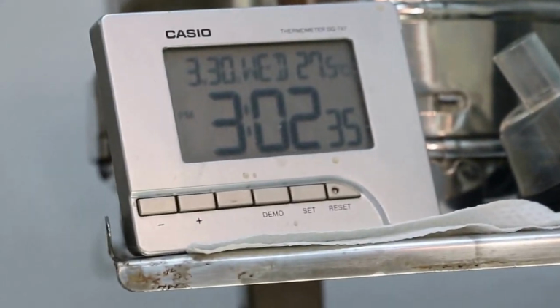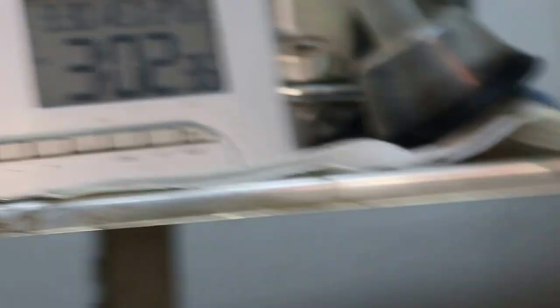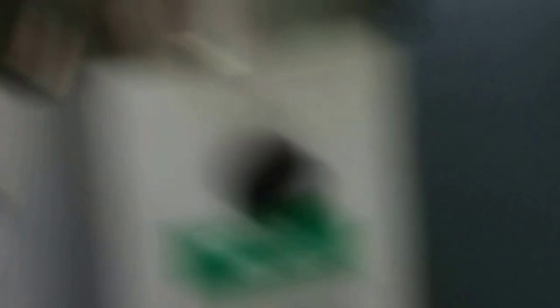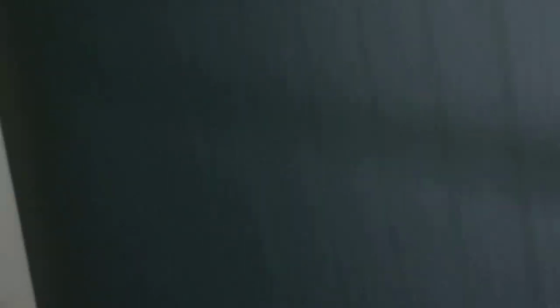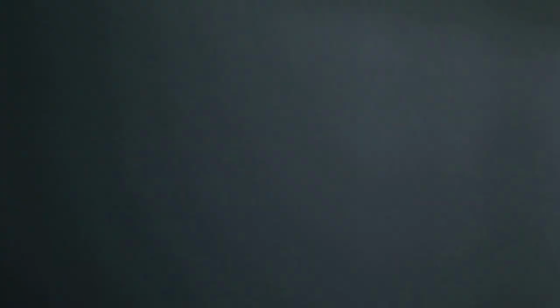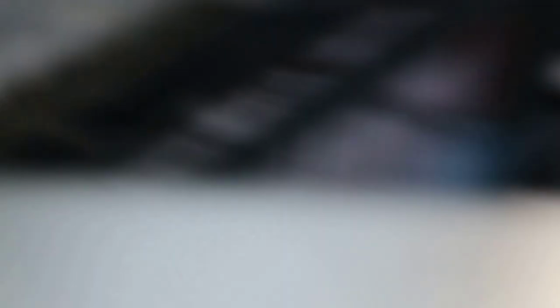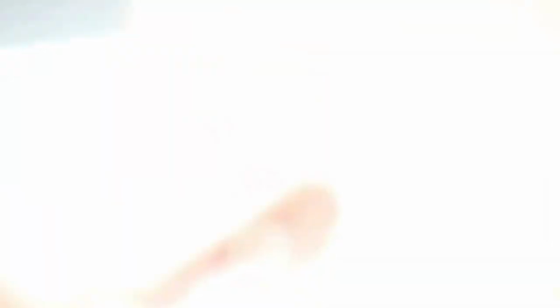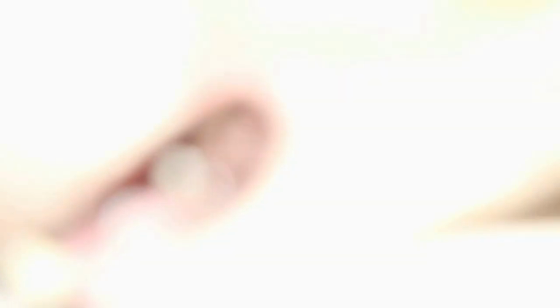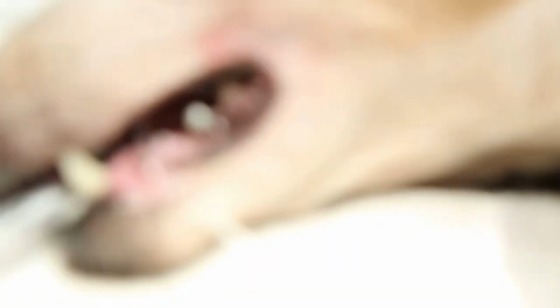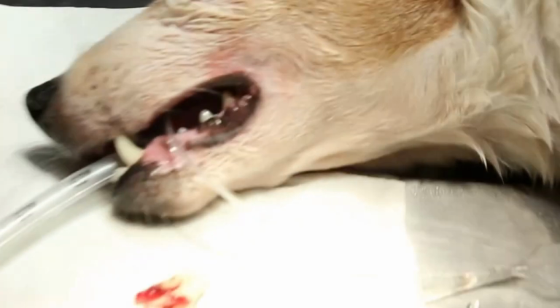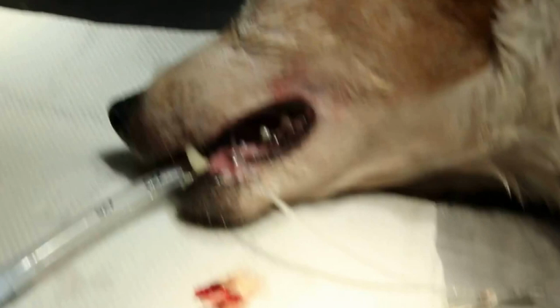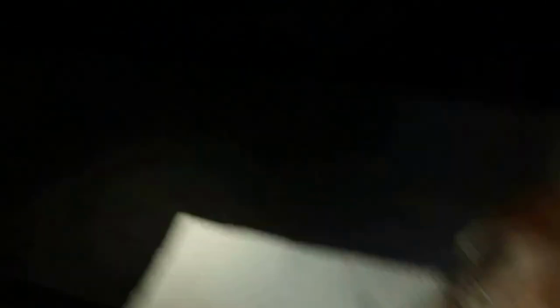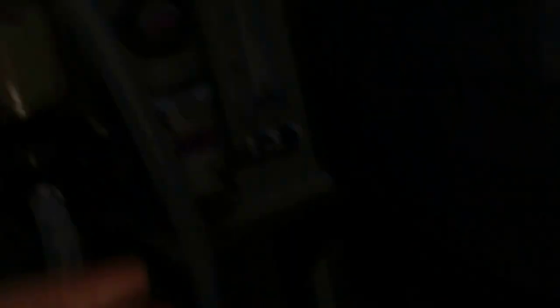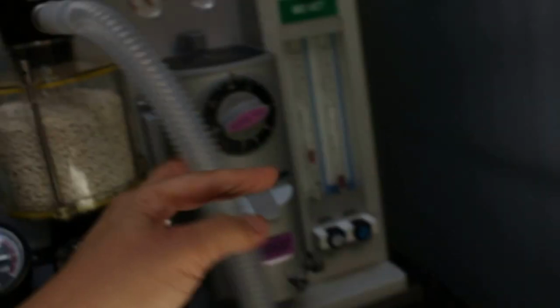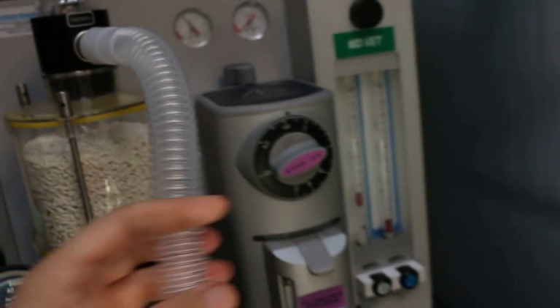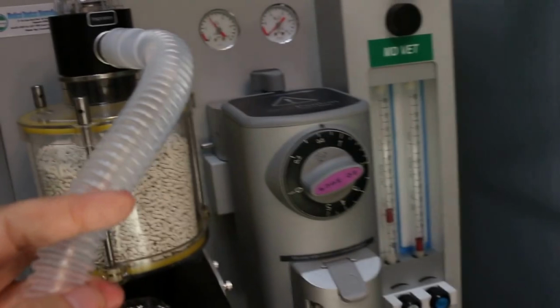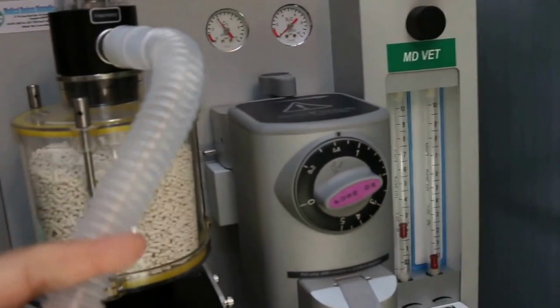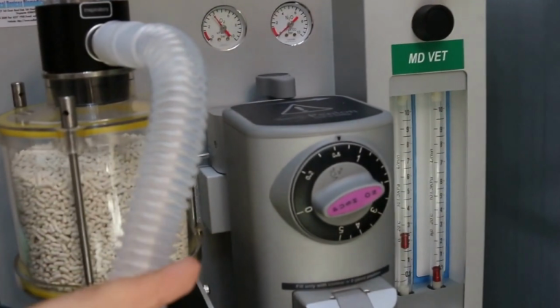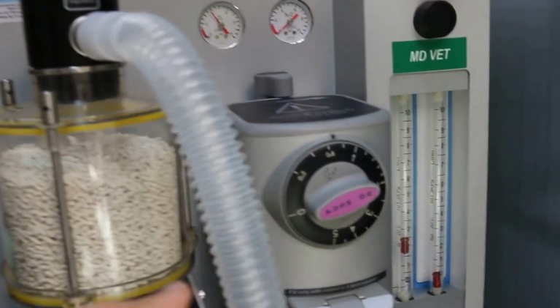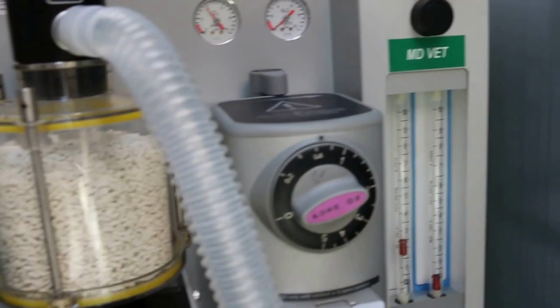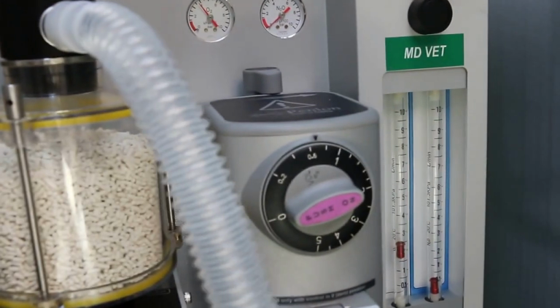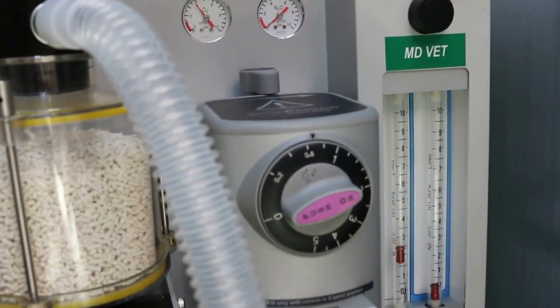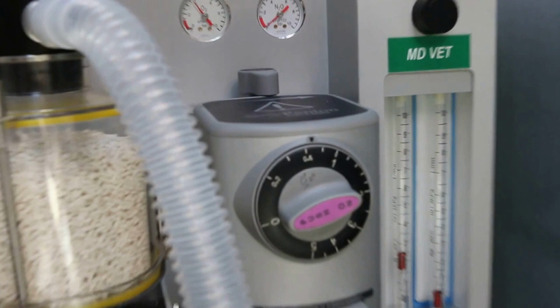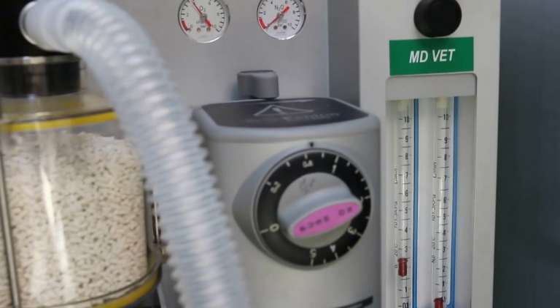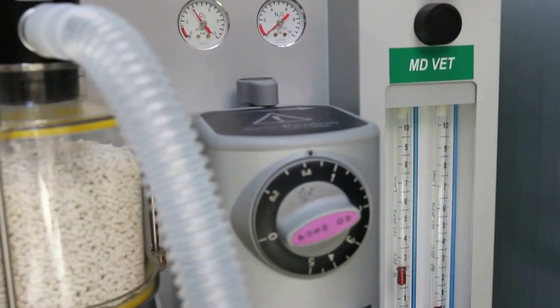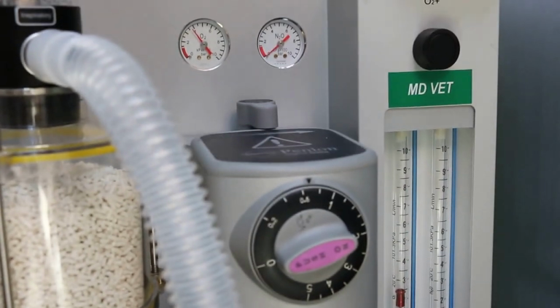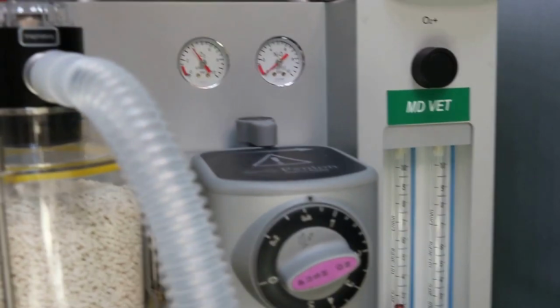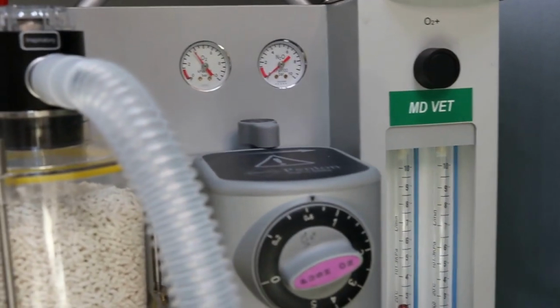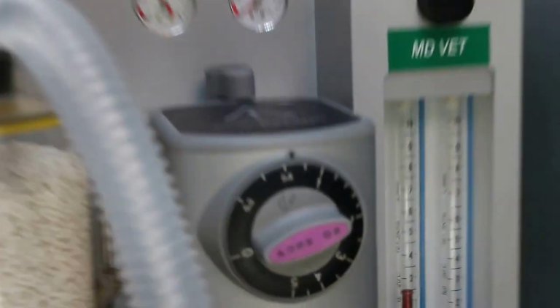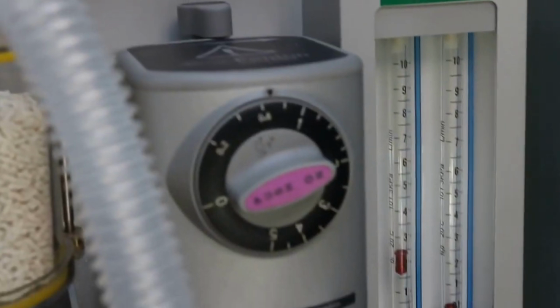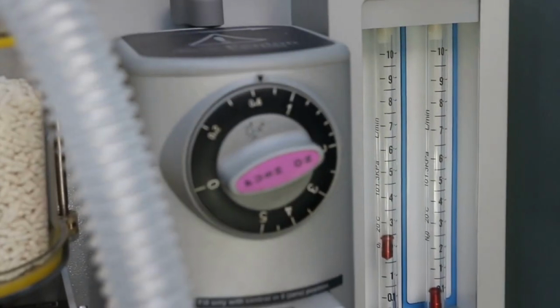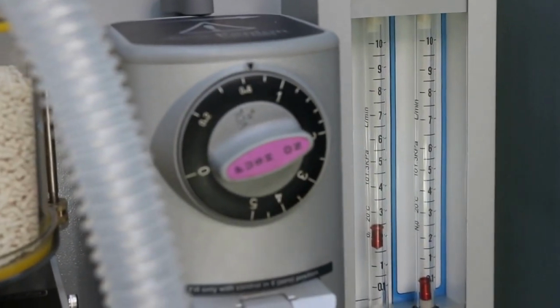End of dental procedure. The dog is quite old, 13 years old, so 0.6 or 0.5 percent anesthesia was more than sufficient.